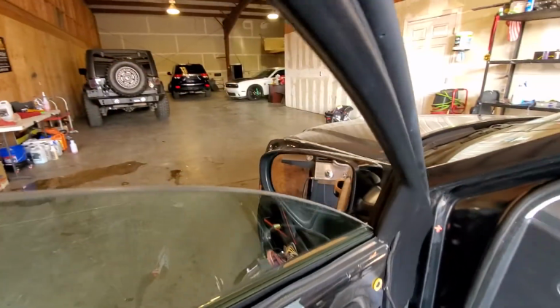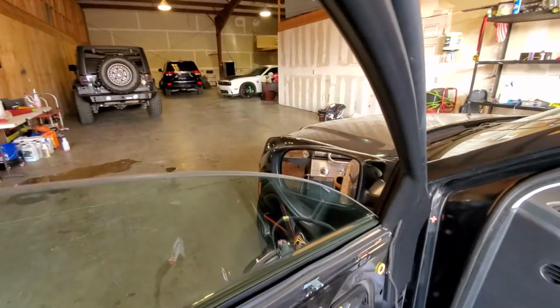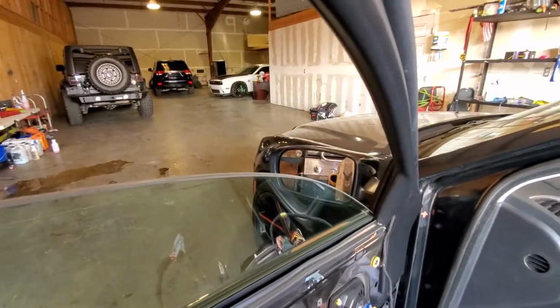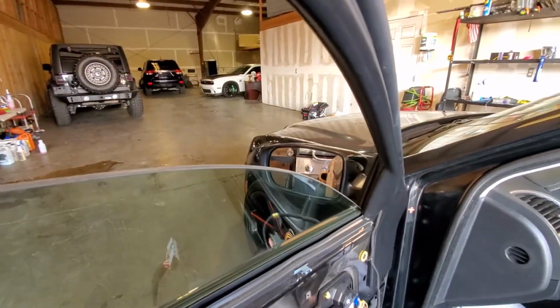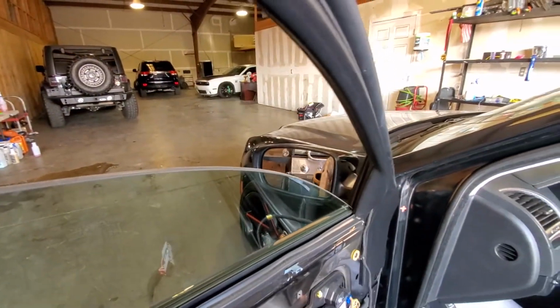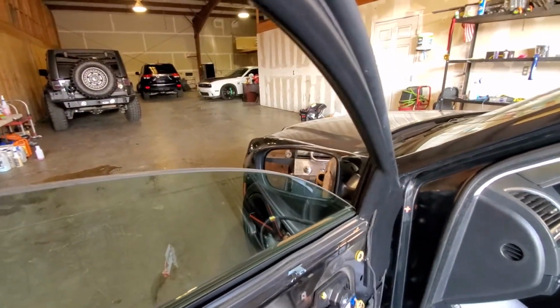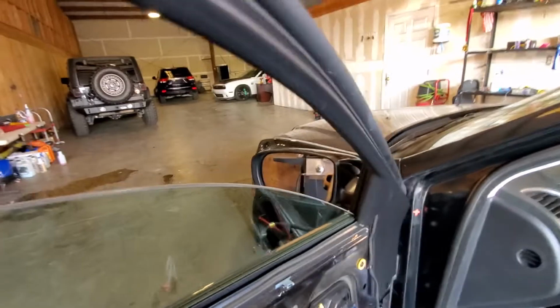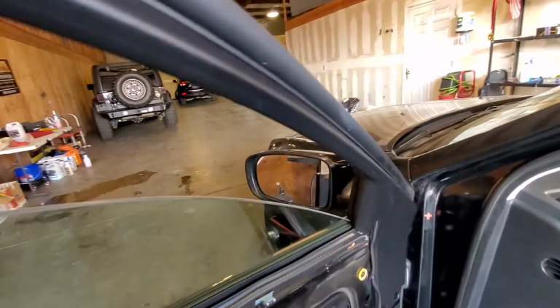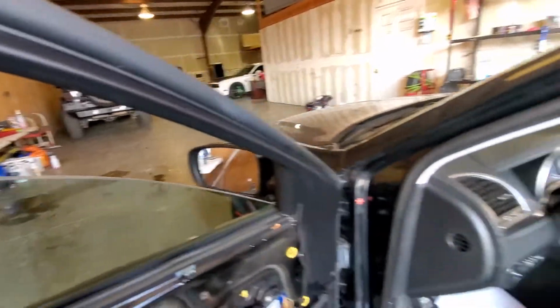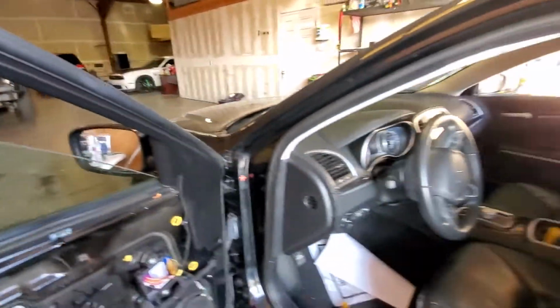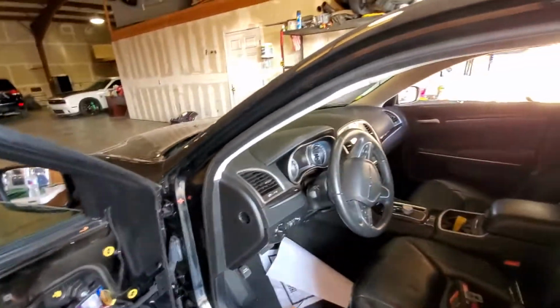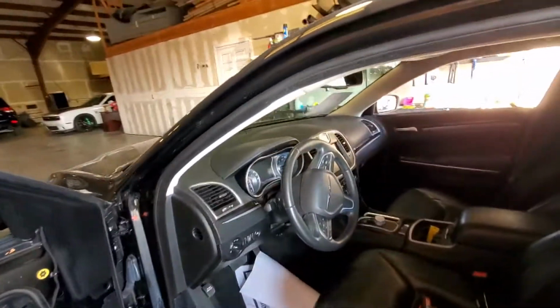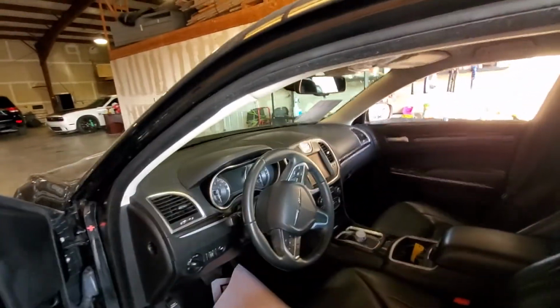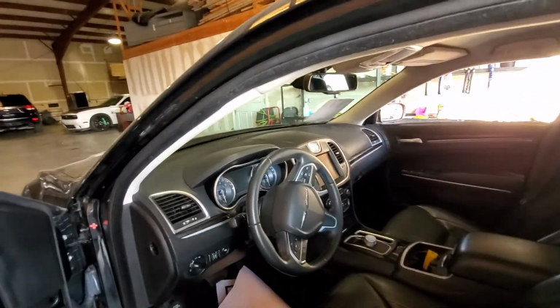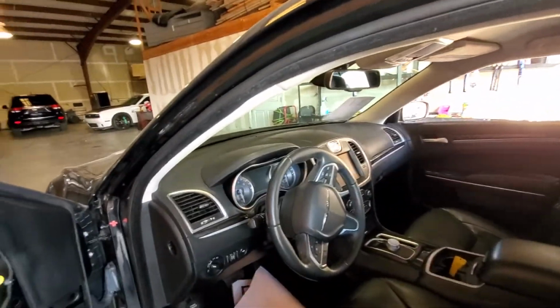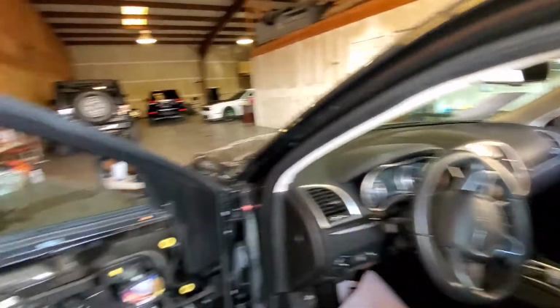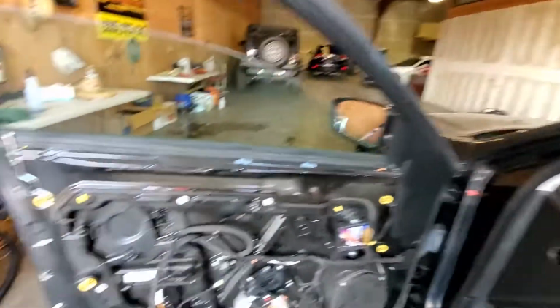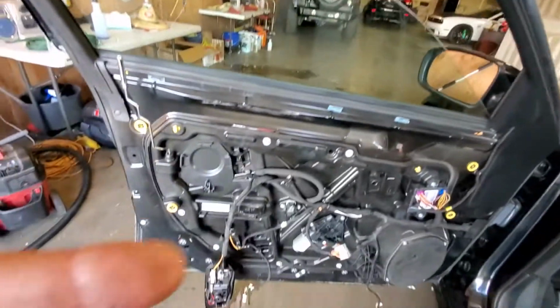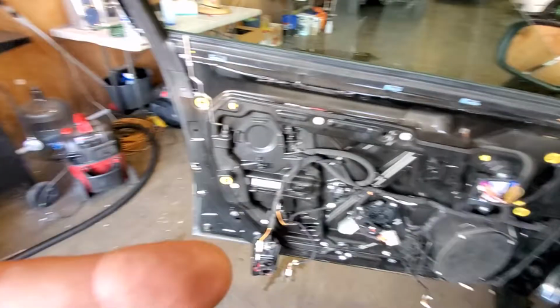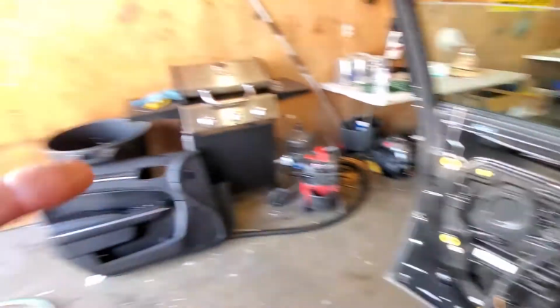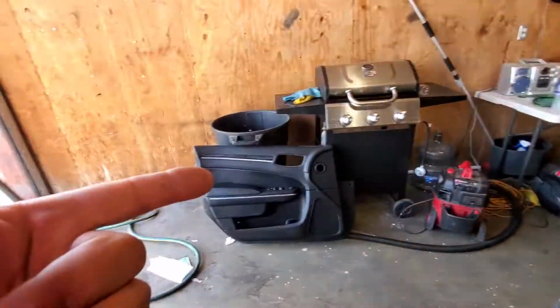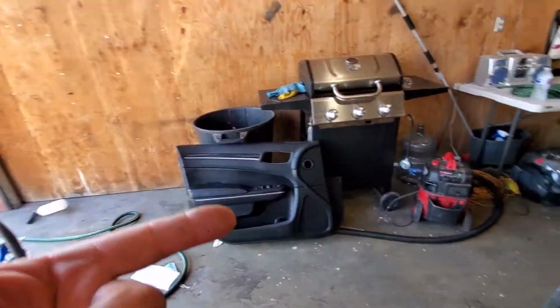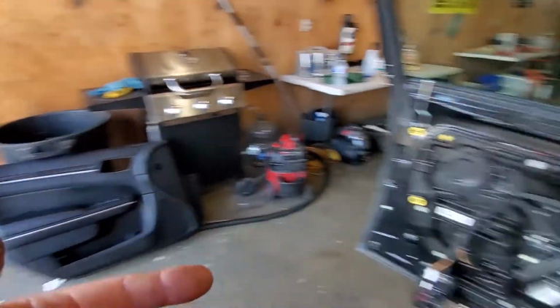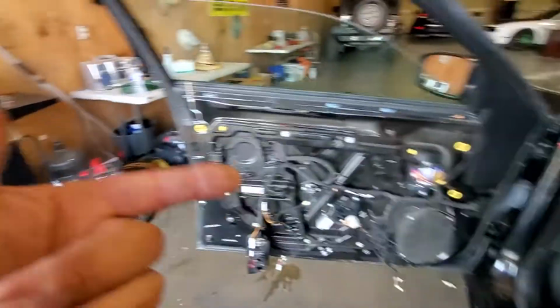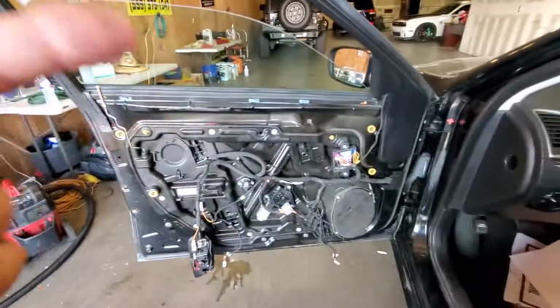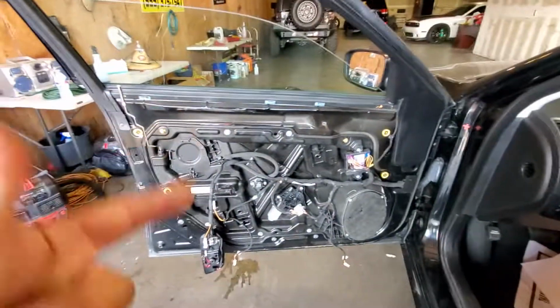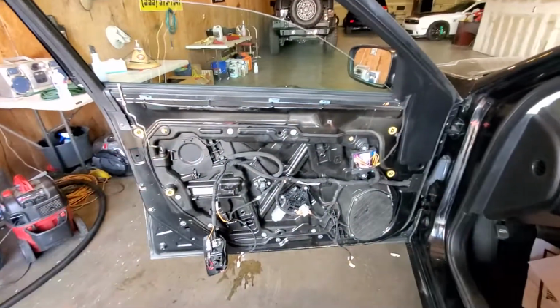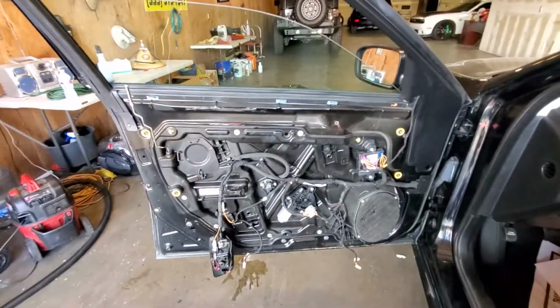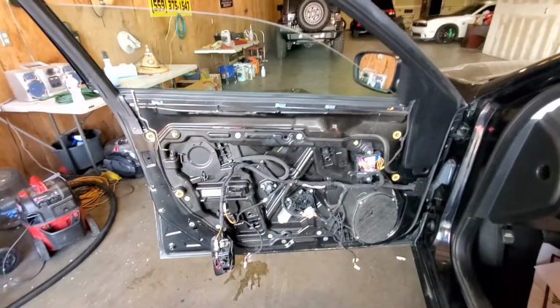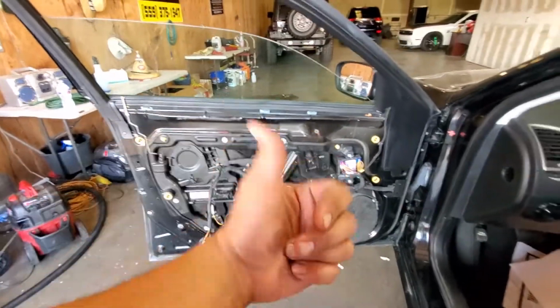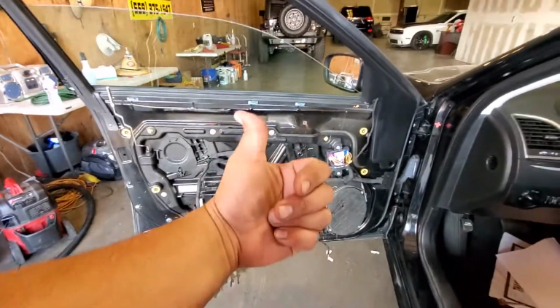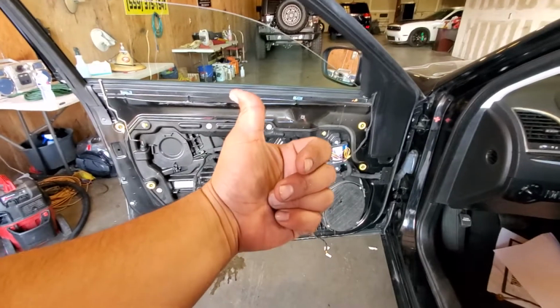And that is how you install the new driver side rear view mirror on this 2015 Chrysler 300. Stay tuned for the next video on how to install the door panel, because you're going to need to do that. Thank you for watching — please like and subscribe.